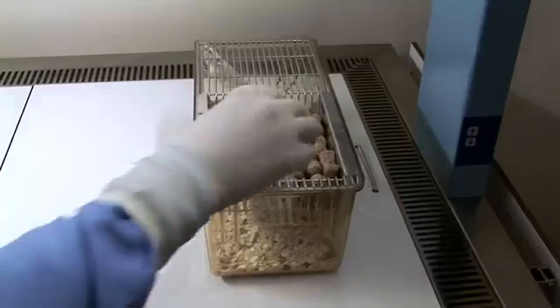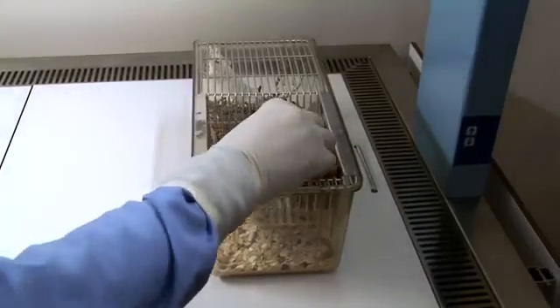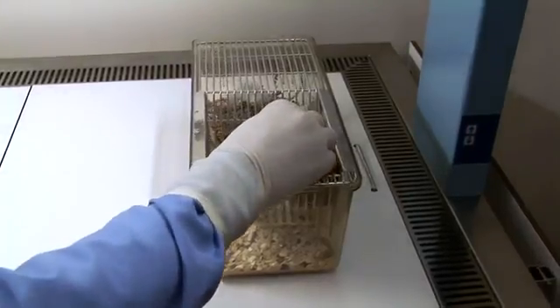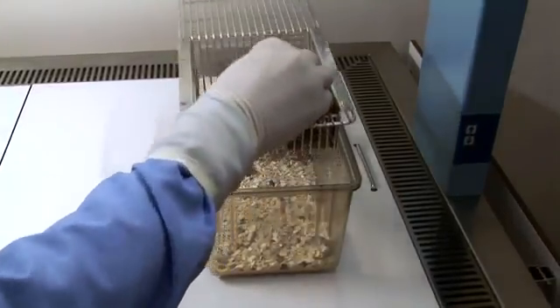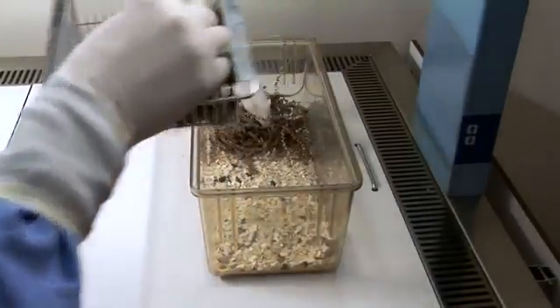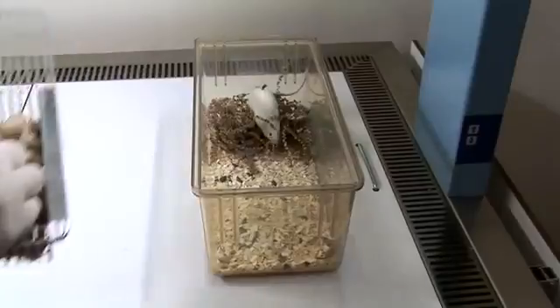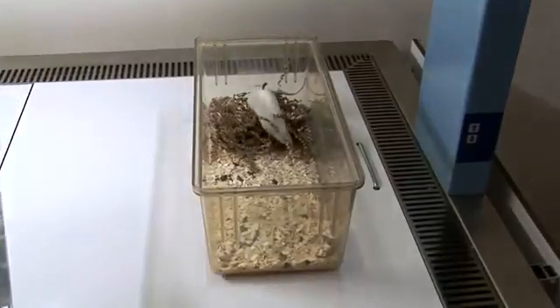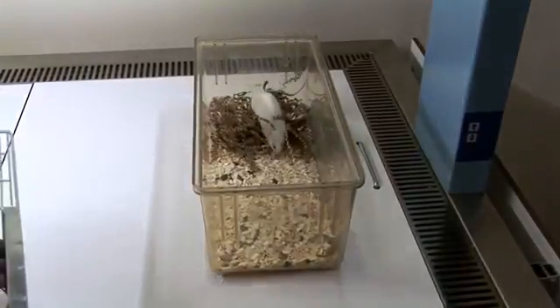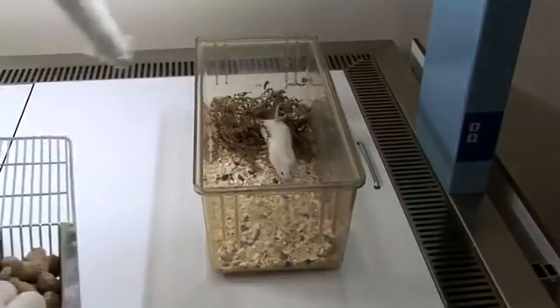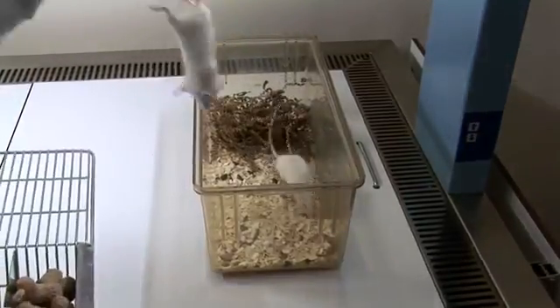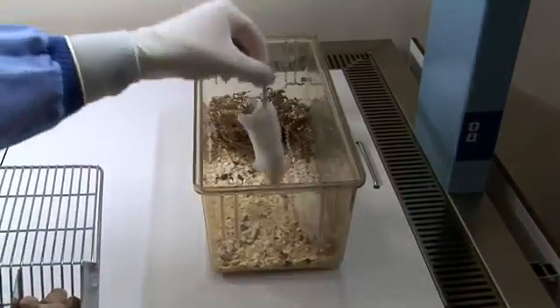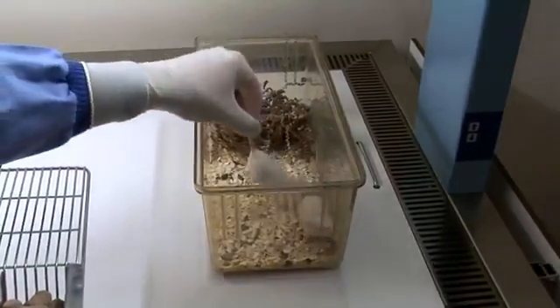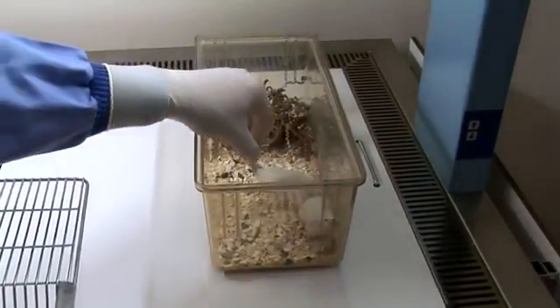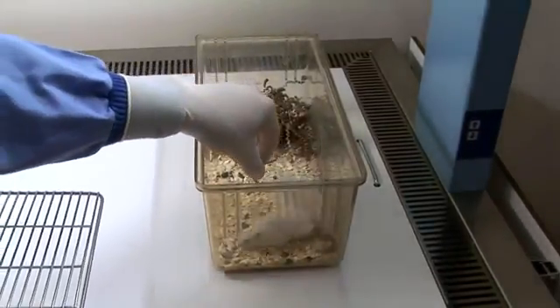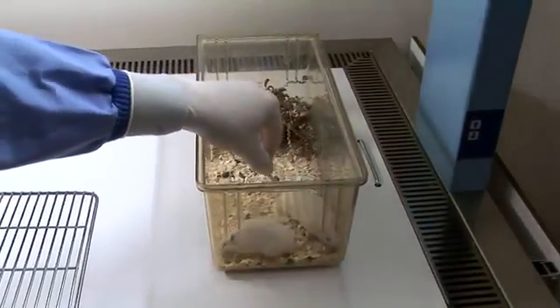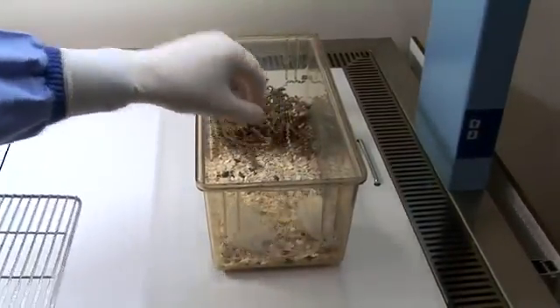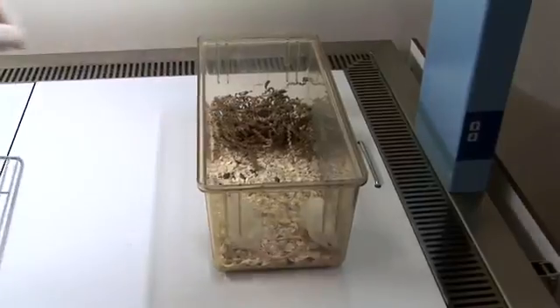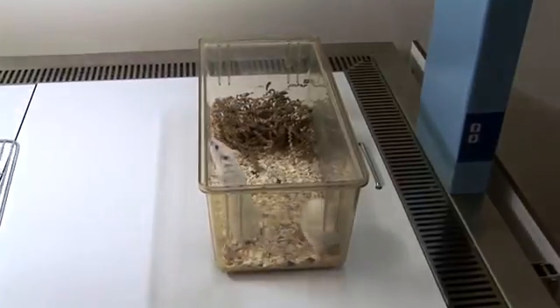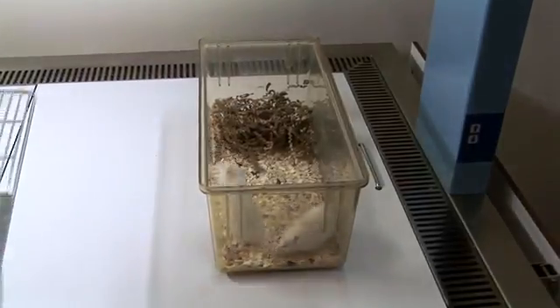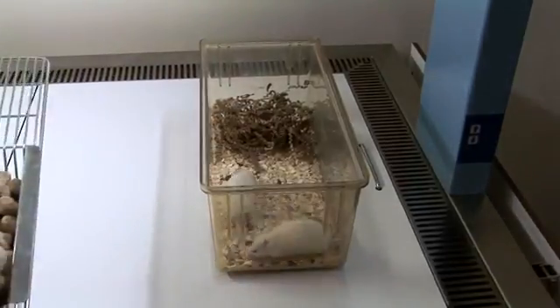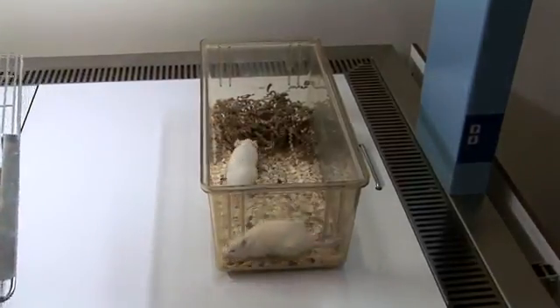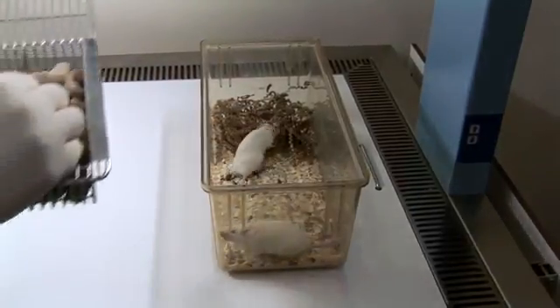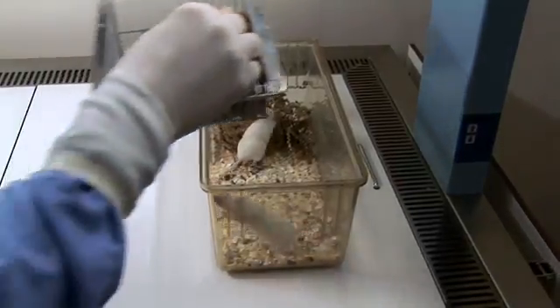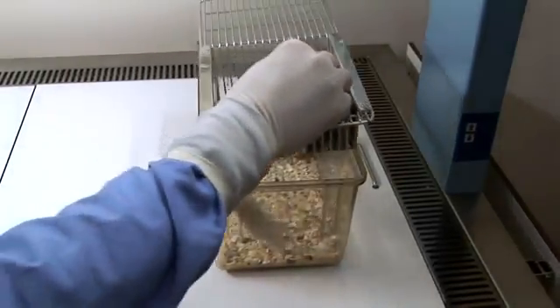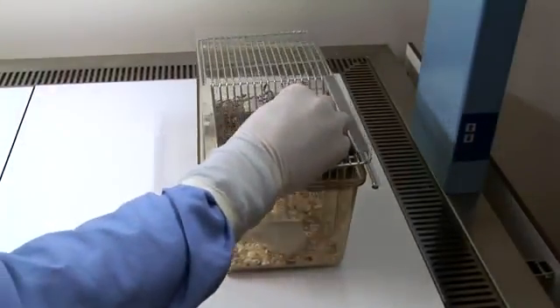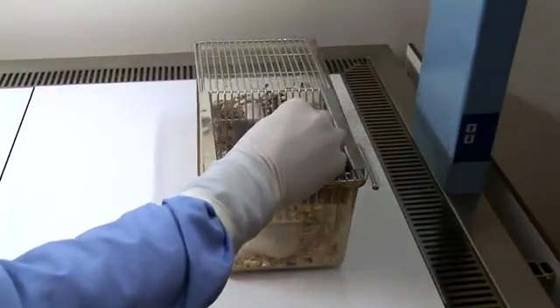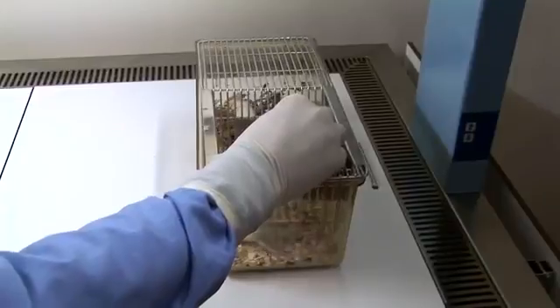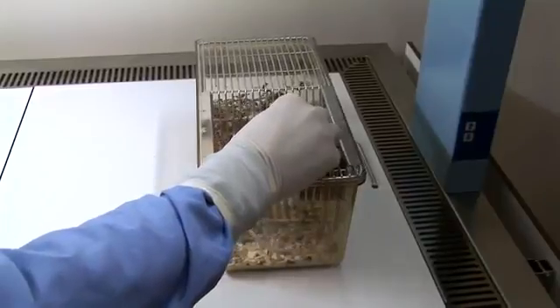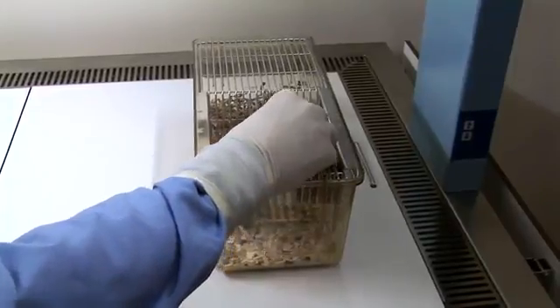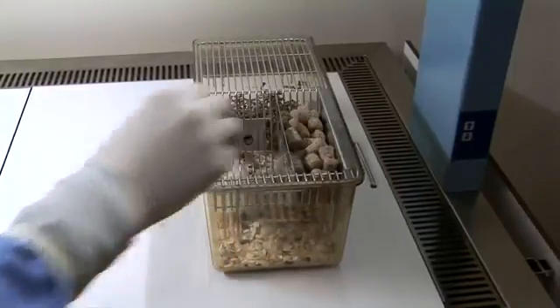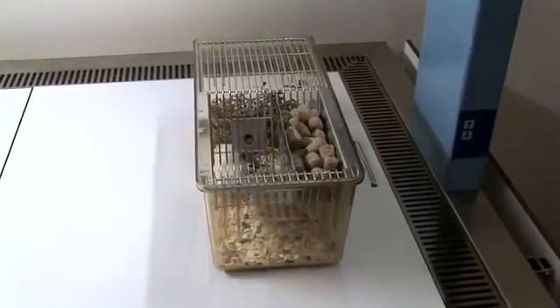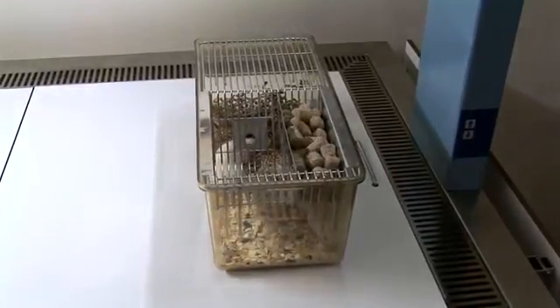The mouse is then placed back into its cage and released. When releasing the mouse, maintain a secure grip until its feet have made contact with the cage floor, then gently release it. Prior to release, it may be identified, for example with a tail mark, to confirm that the injection has been administered.